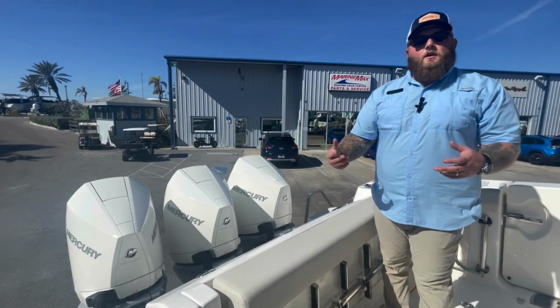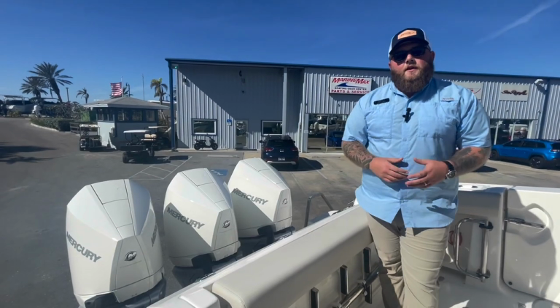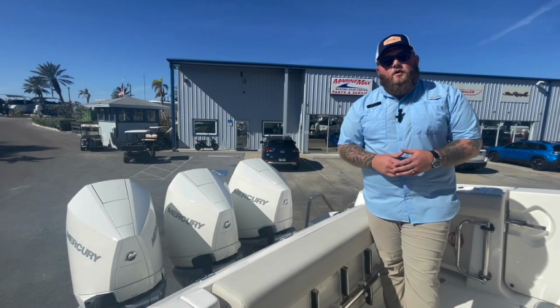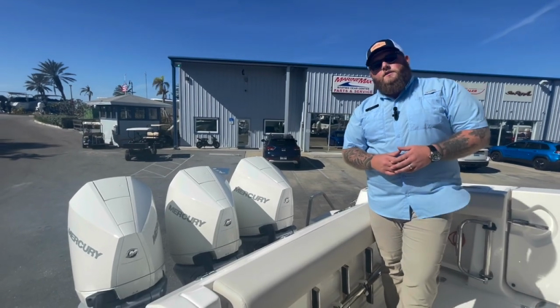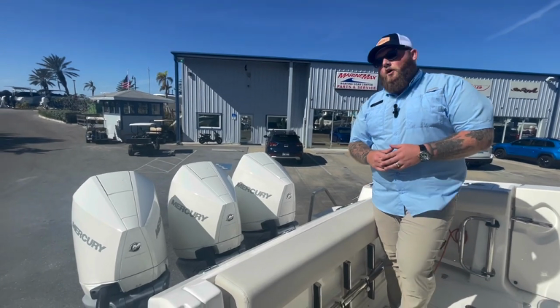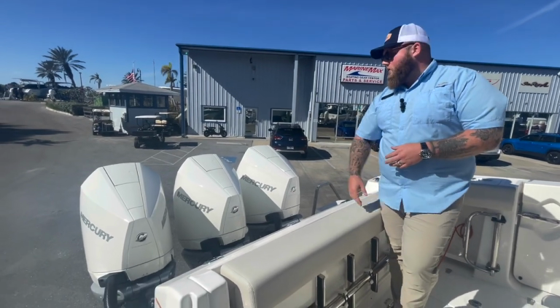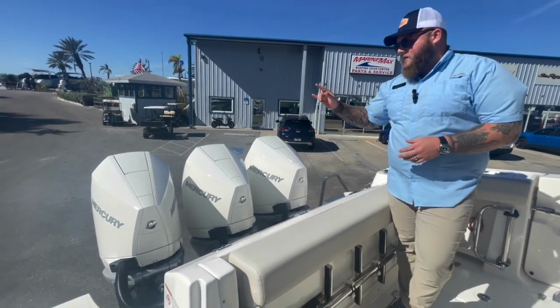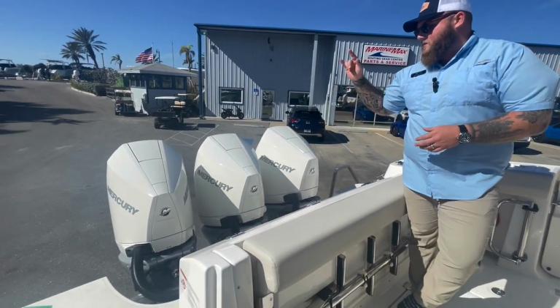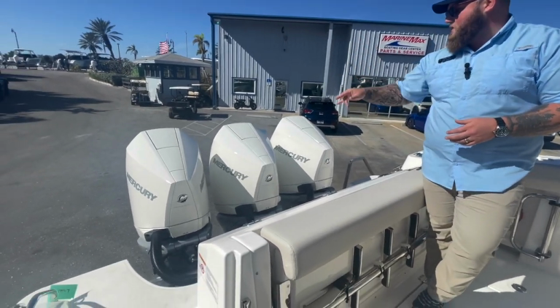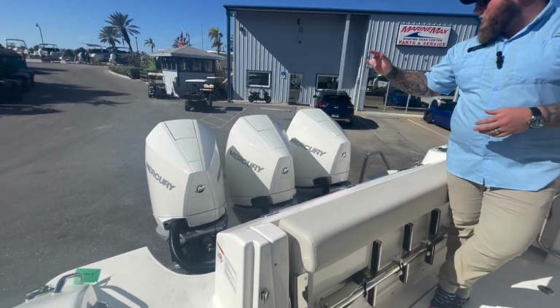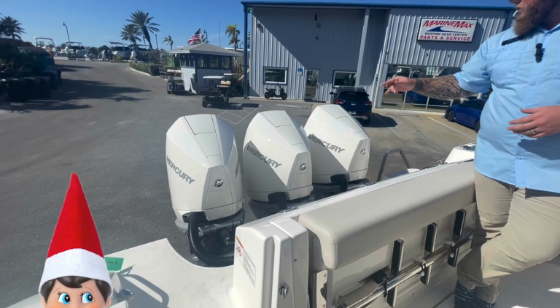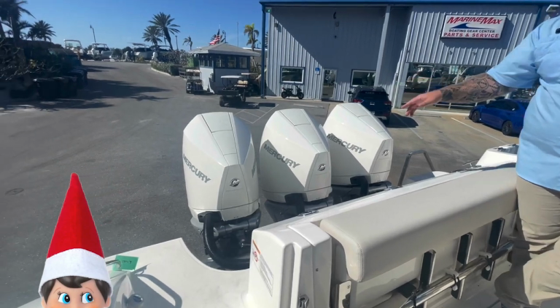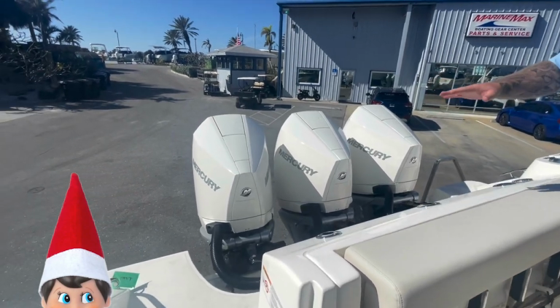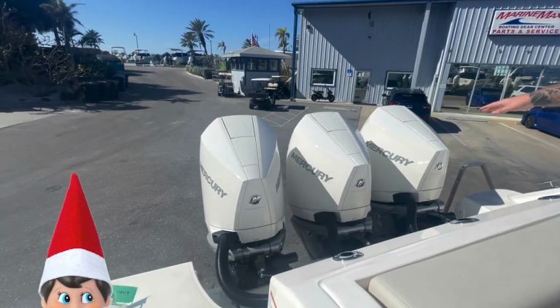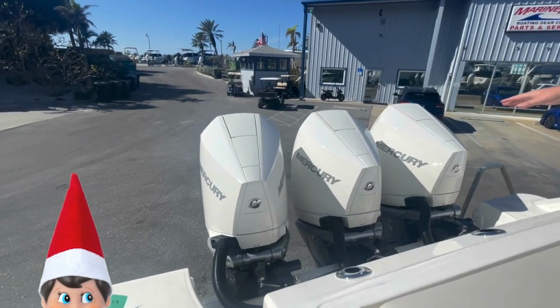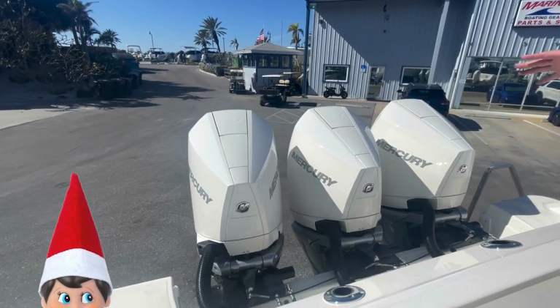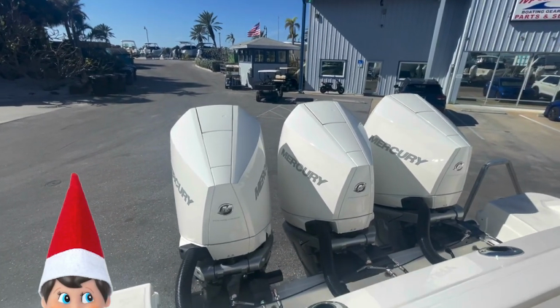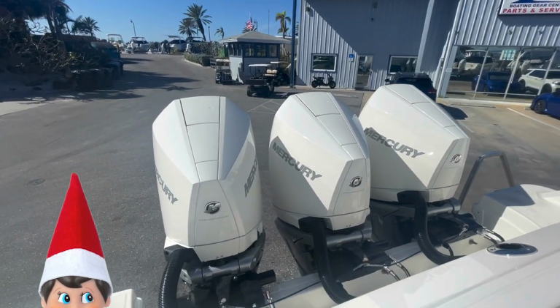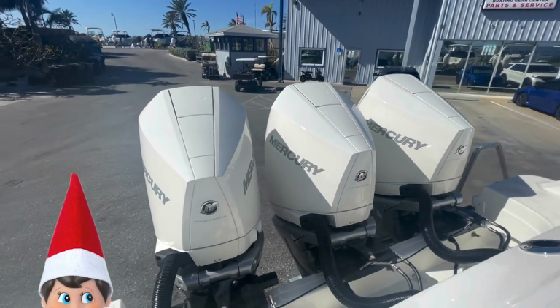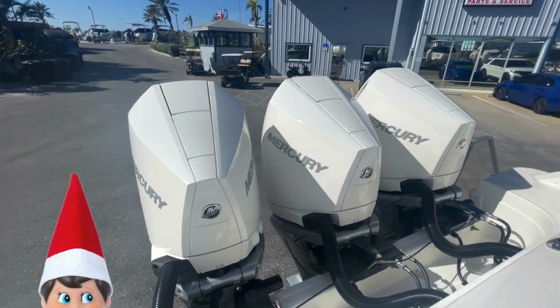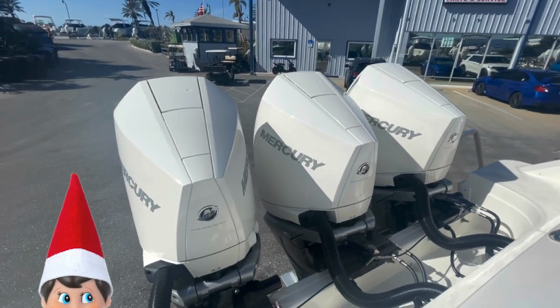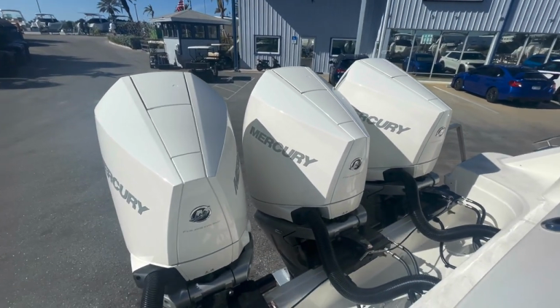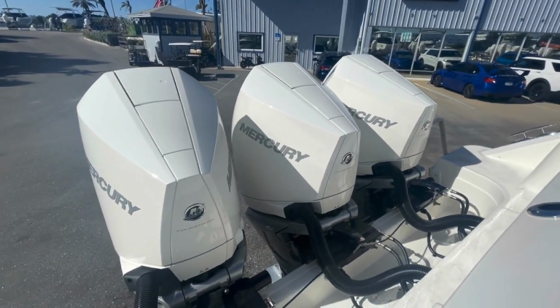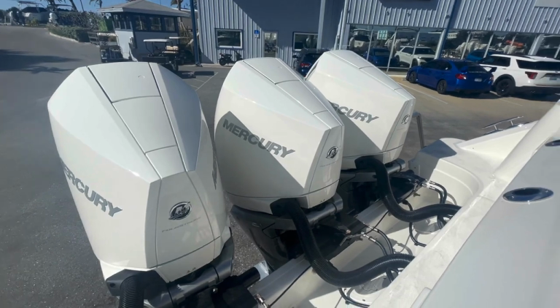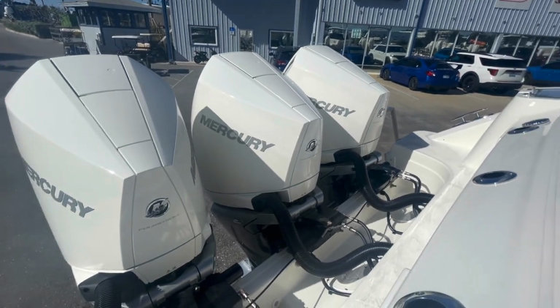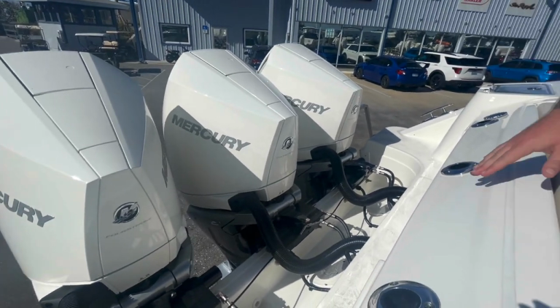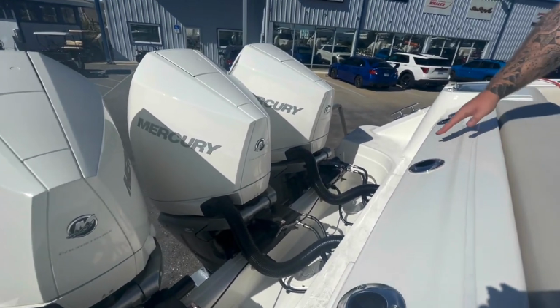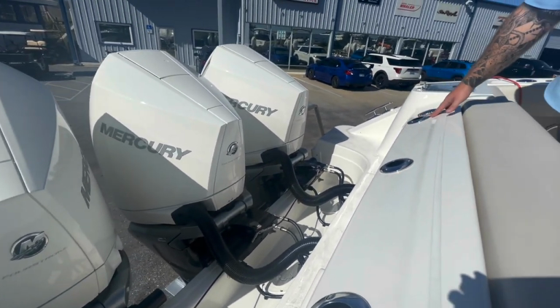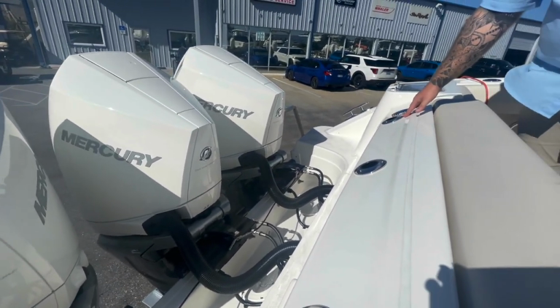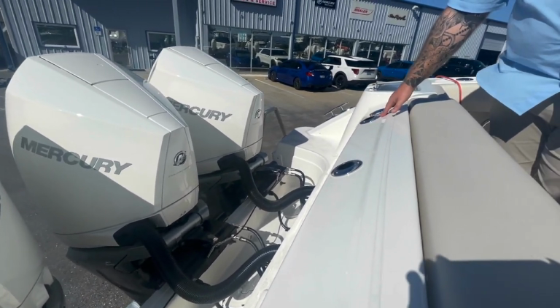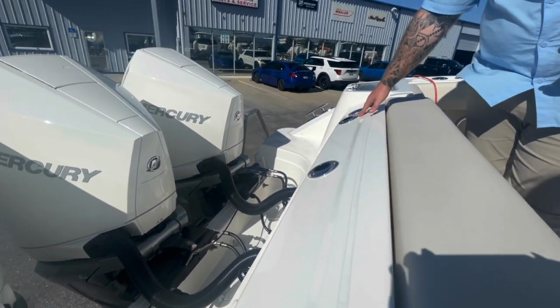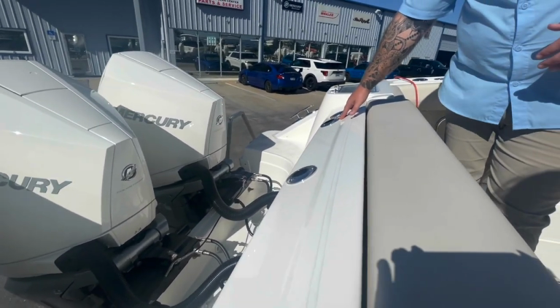Starting off on the transom of the boat, this one is going to be offered with triplets — three 300 Mercurys in the cold fusion white. They've got that nice sporty edgy look to it. Across the transom, you're going to have three rod holders standard located in the back.